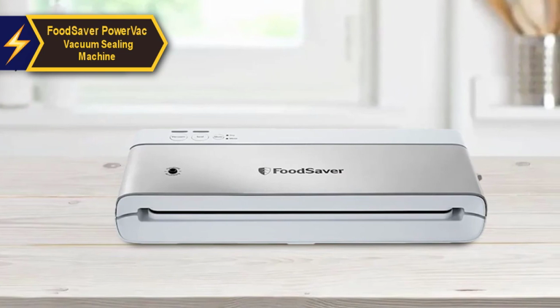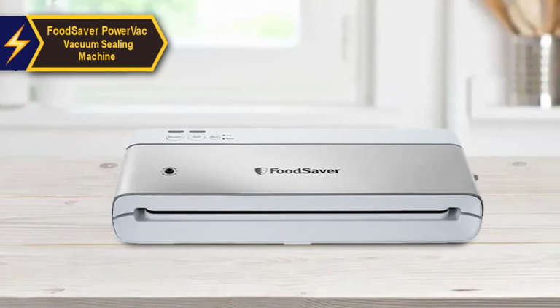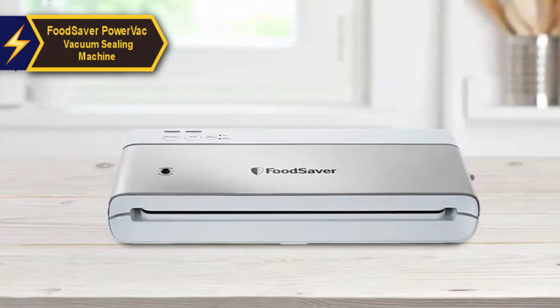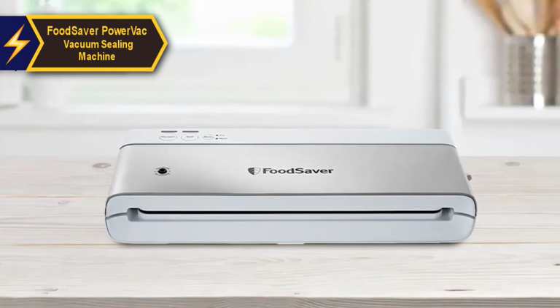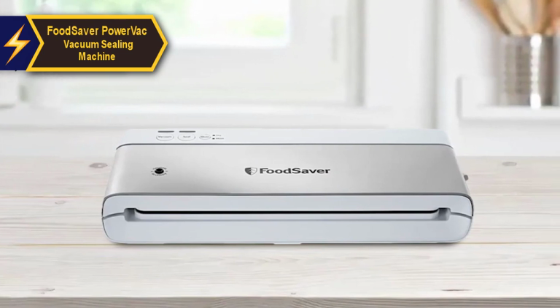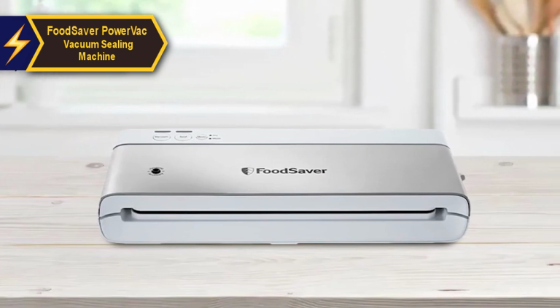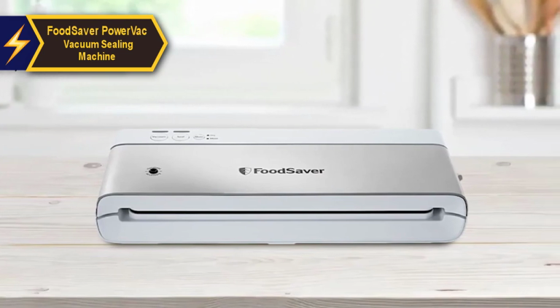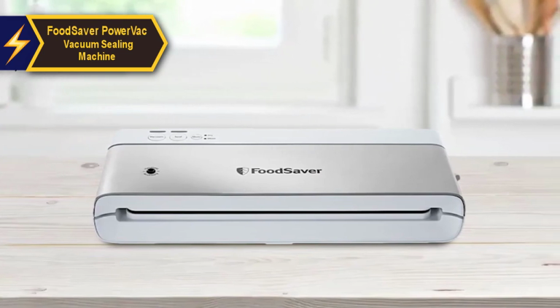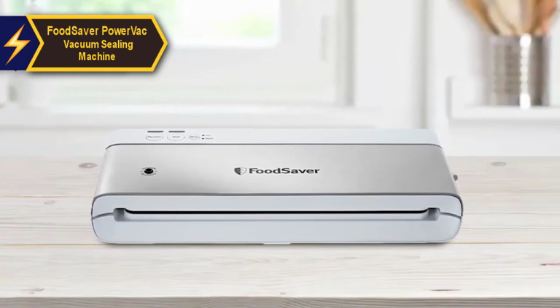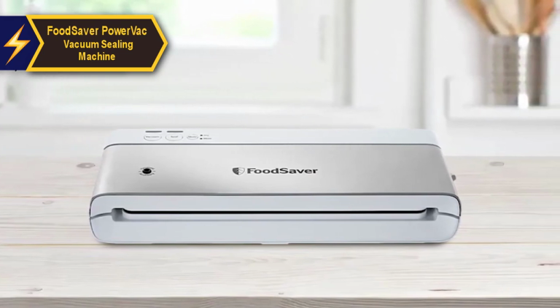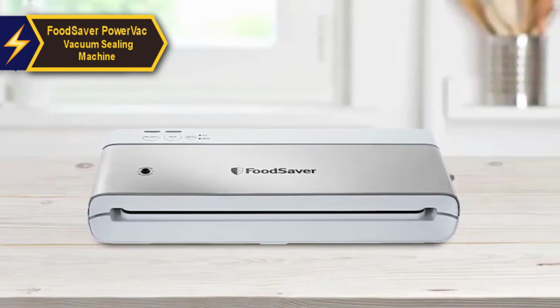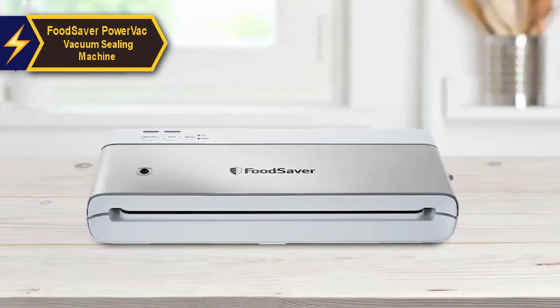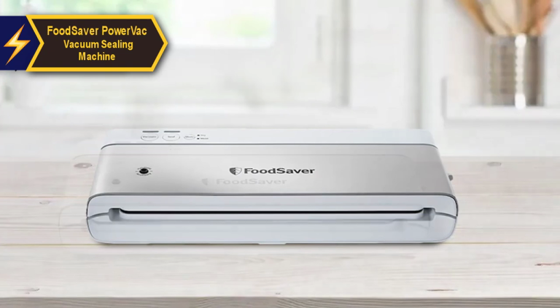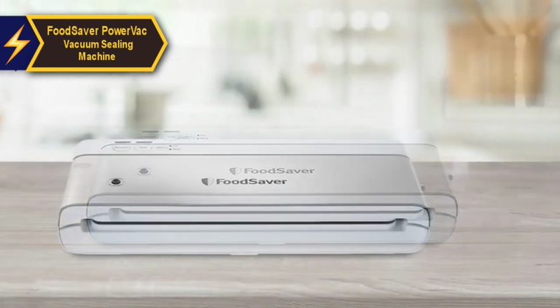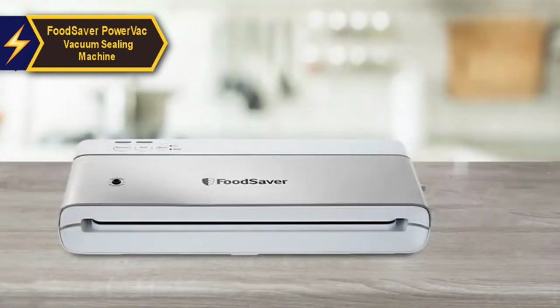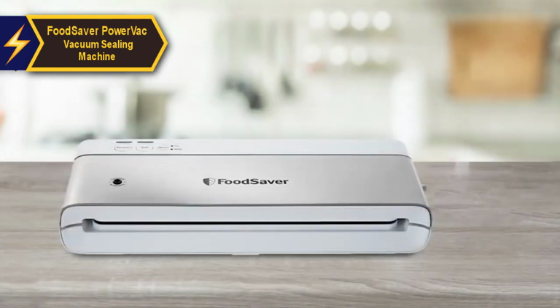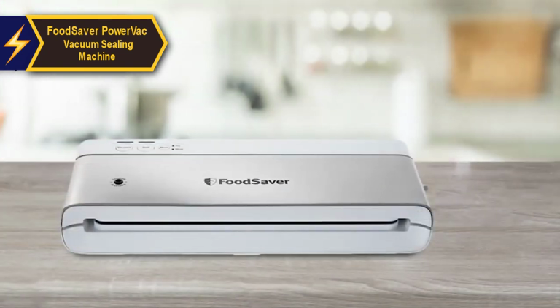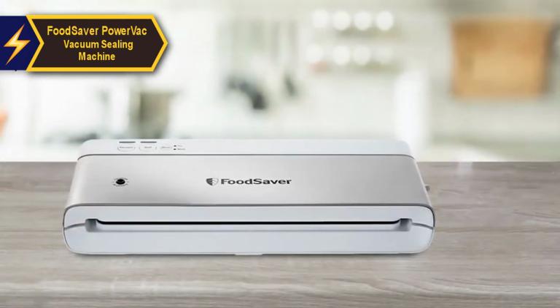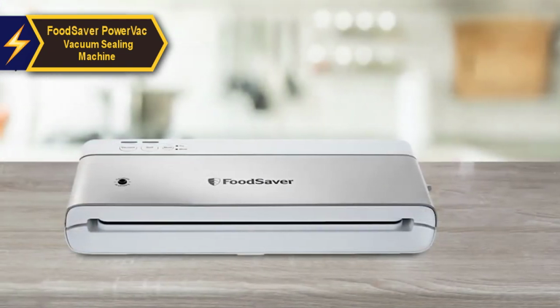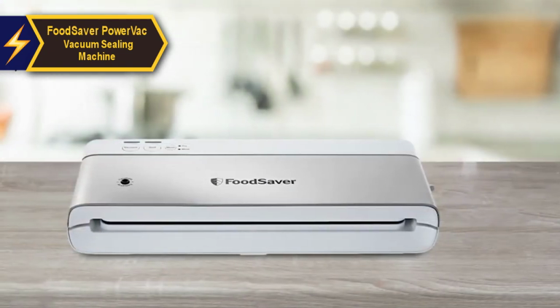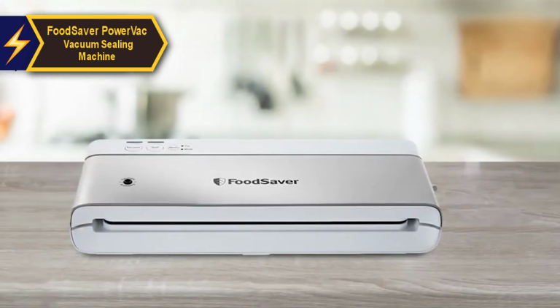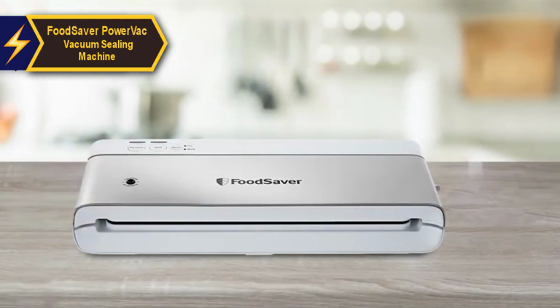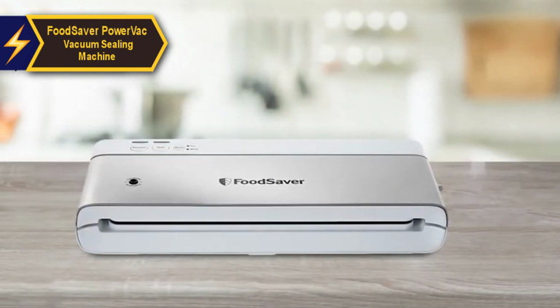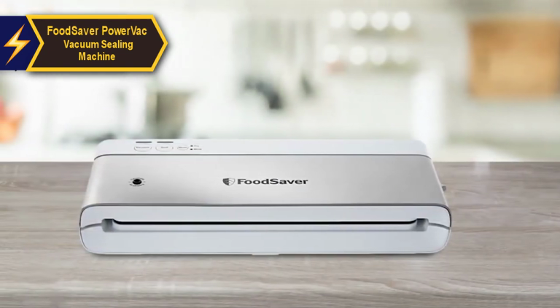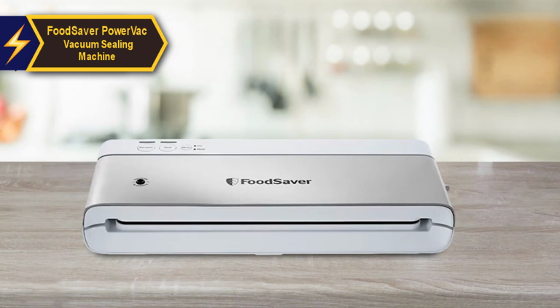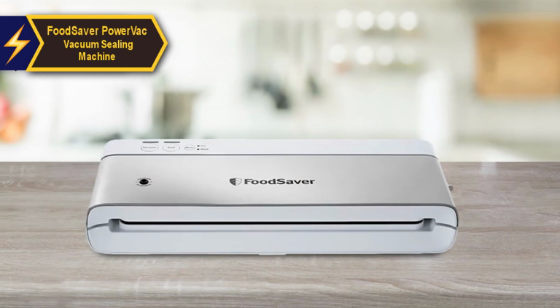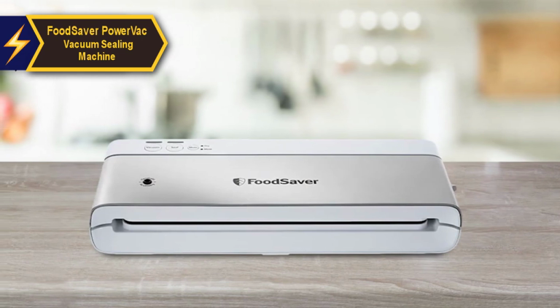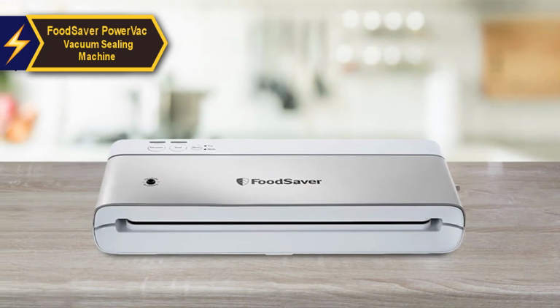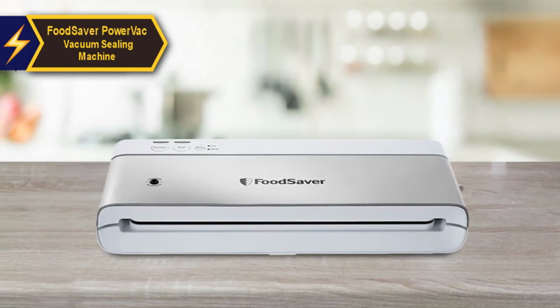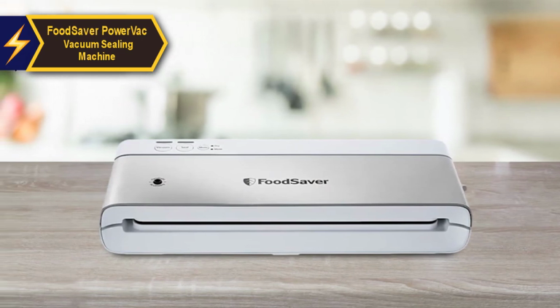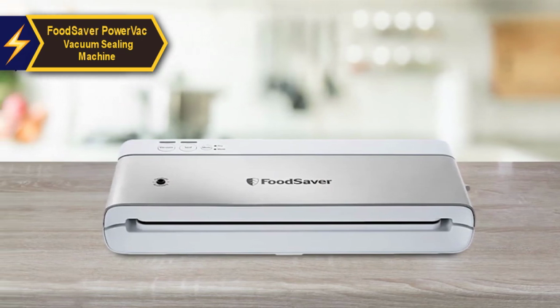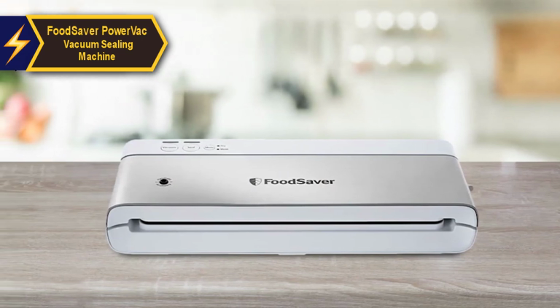It also helps prevent the dreaded freezer burn, ensuring your food remains flavorful and fresh. One of the highlights of this model is its space-saving design. Unlike other bulky appliances, the FoodSaver PowerVac can be stored vertically, freeing up your valuable counter space.